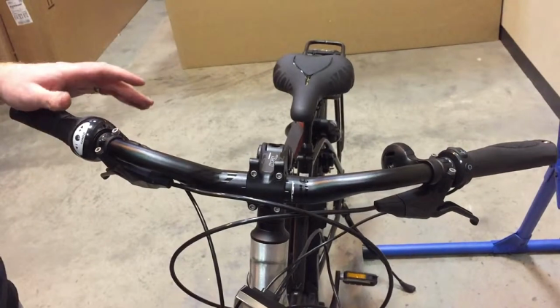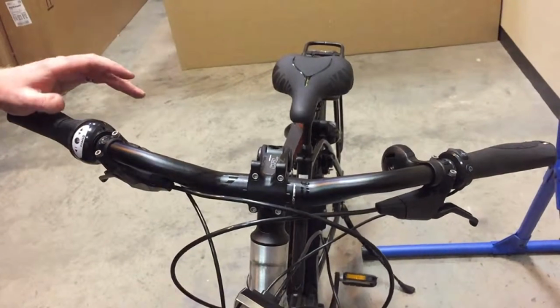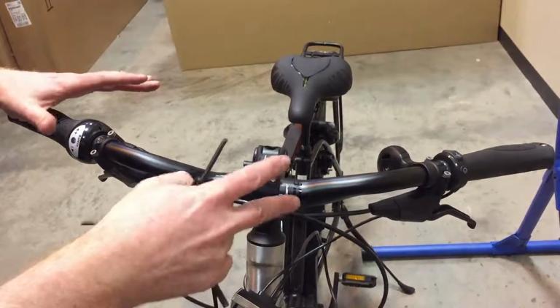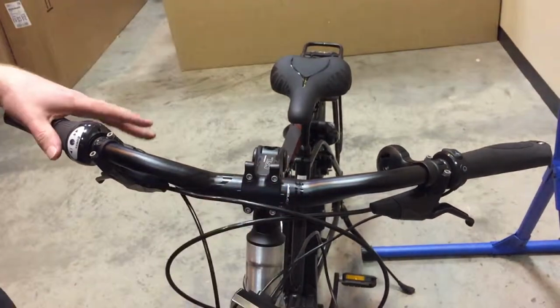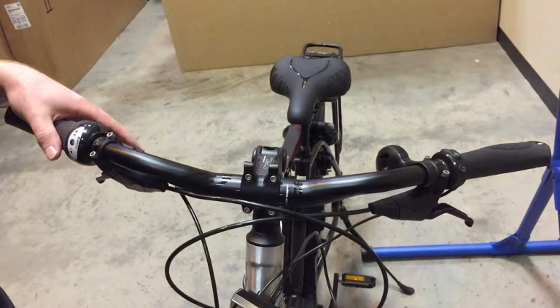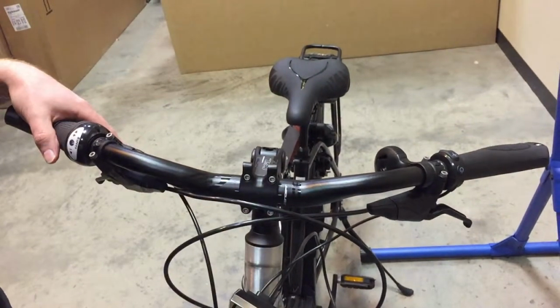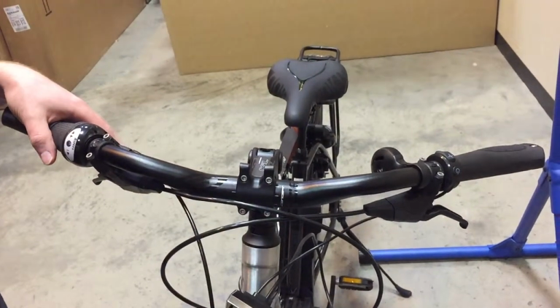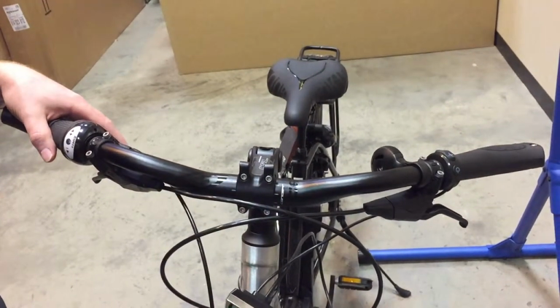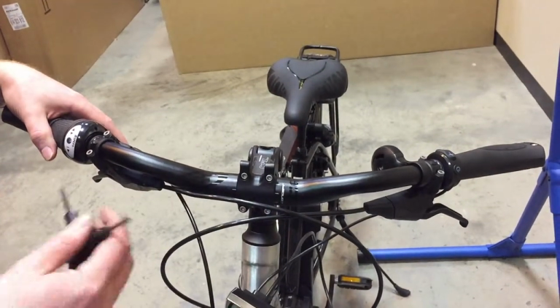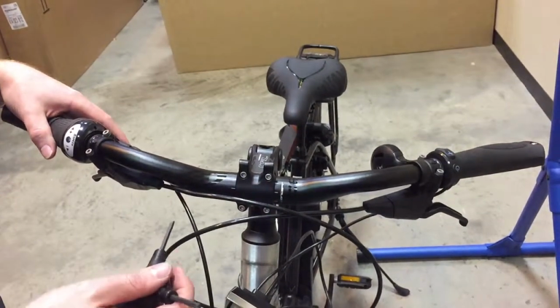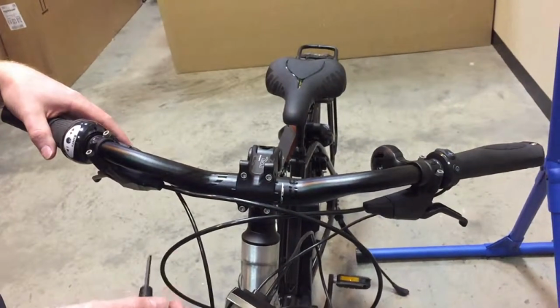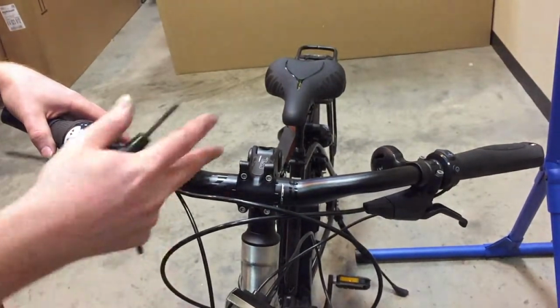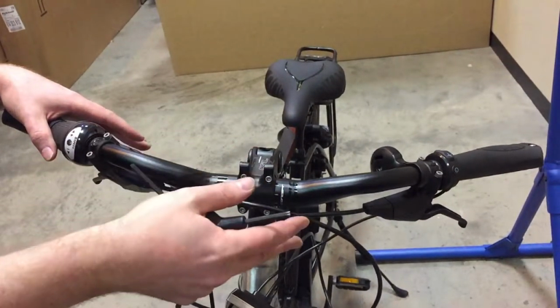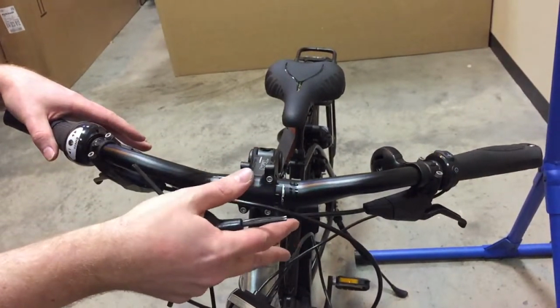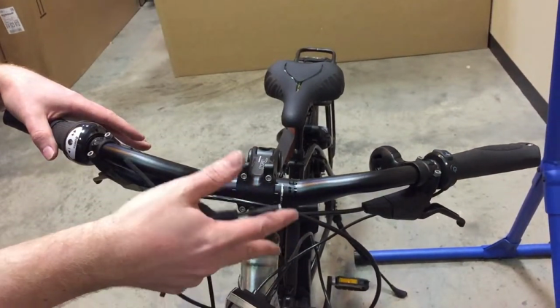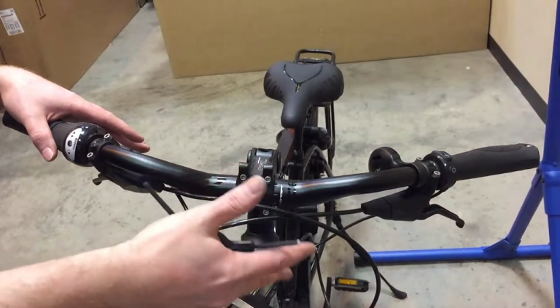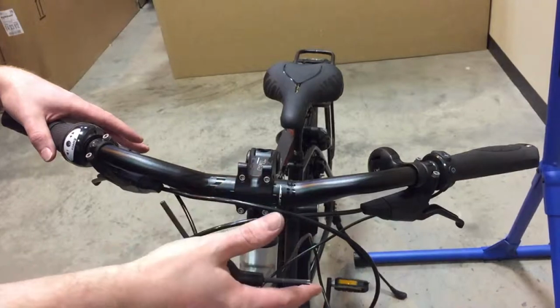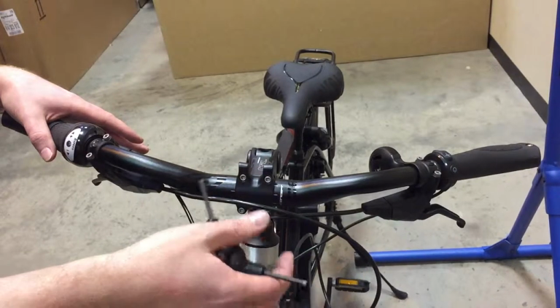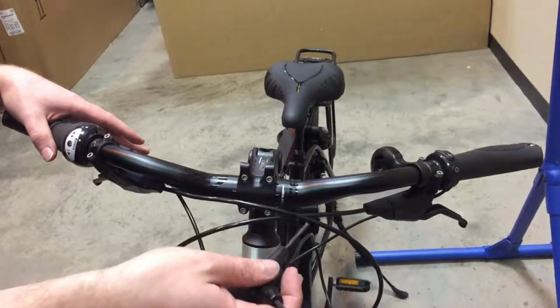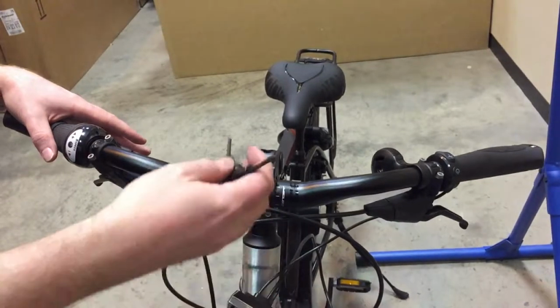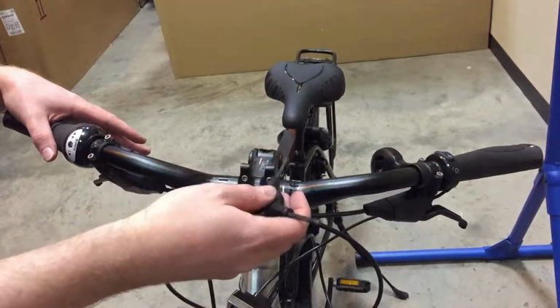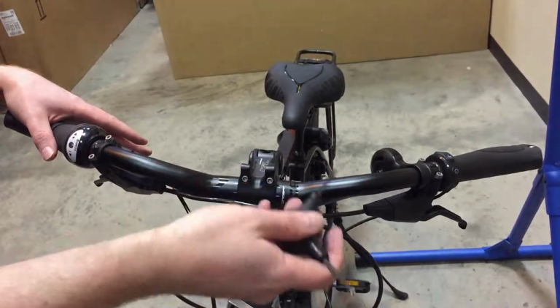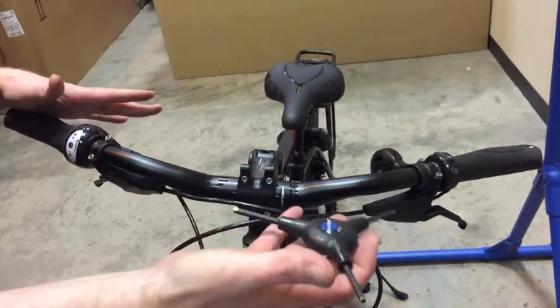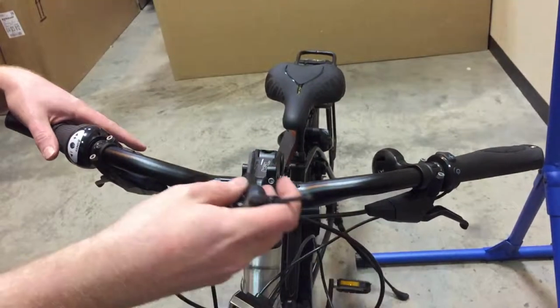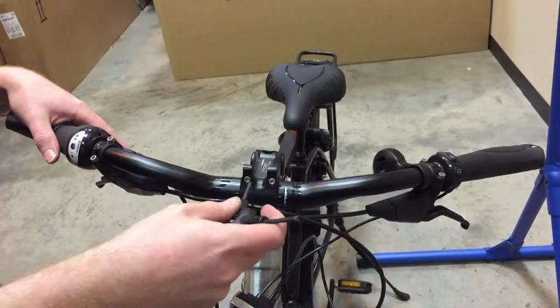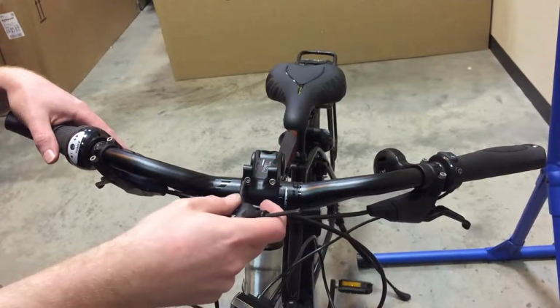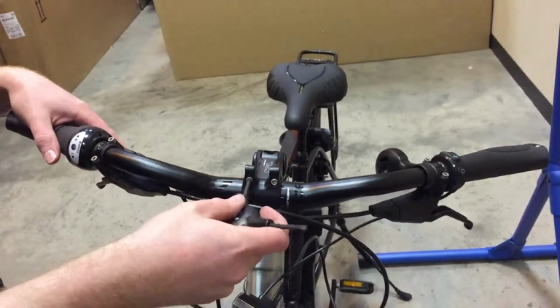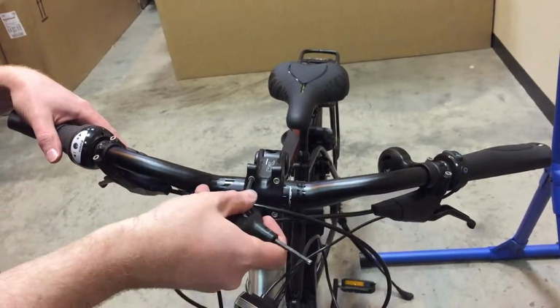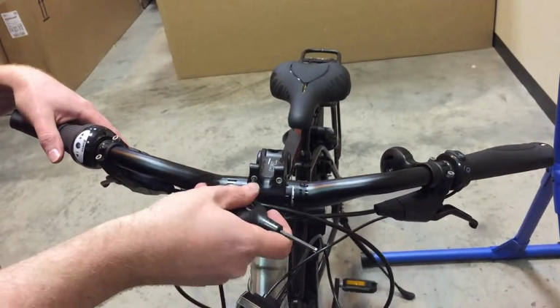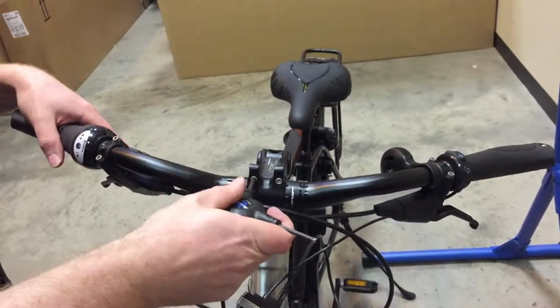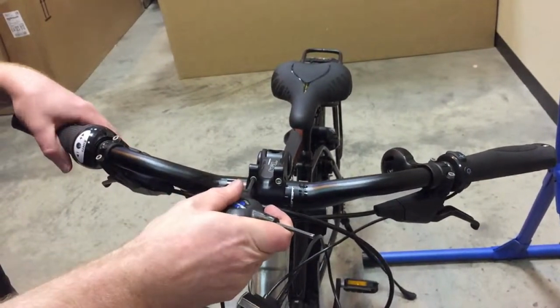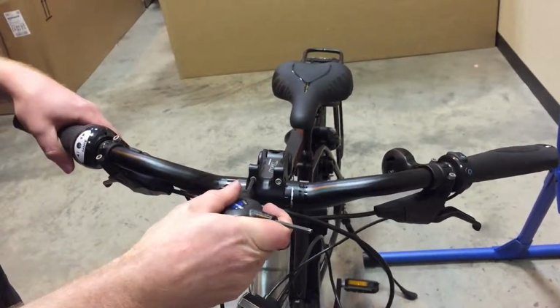Hello, this is a set-up guide for the Kalkoff handlebars. The handlebars in all the Kalkoffs are generally the same, so it's just one video. Pretty similar.